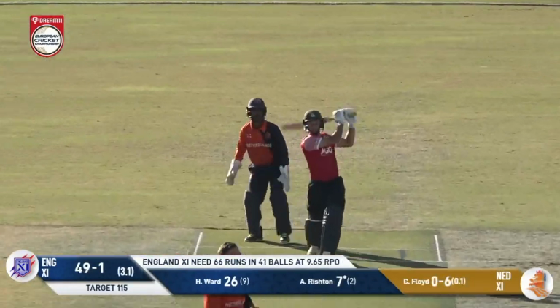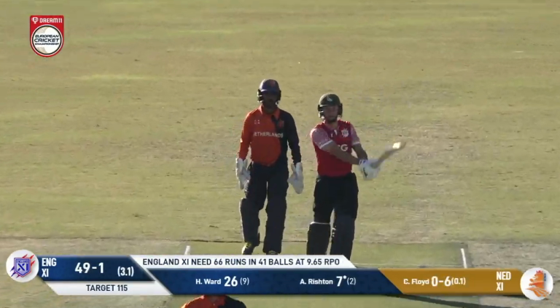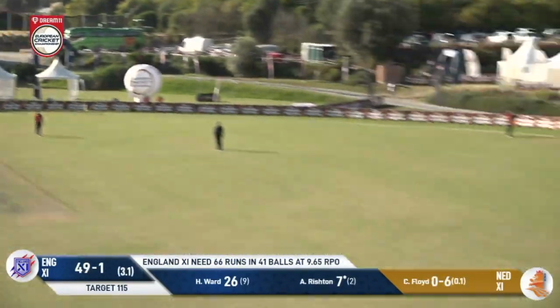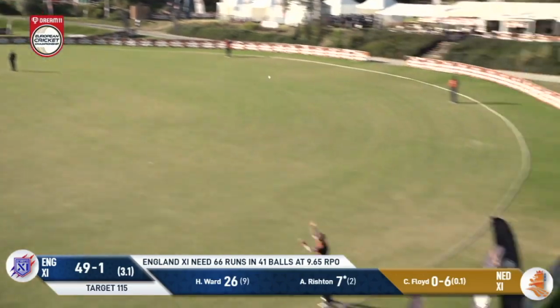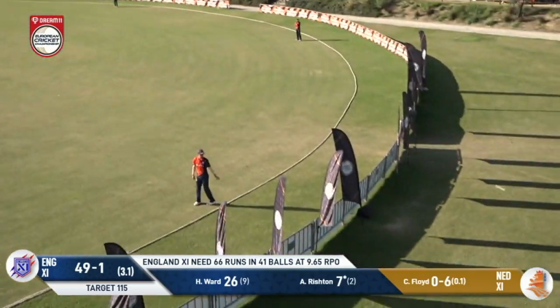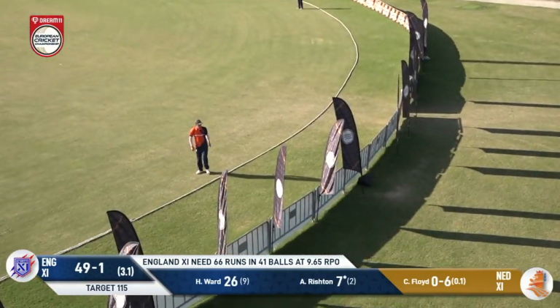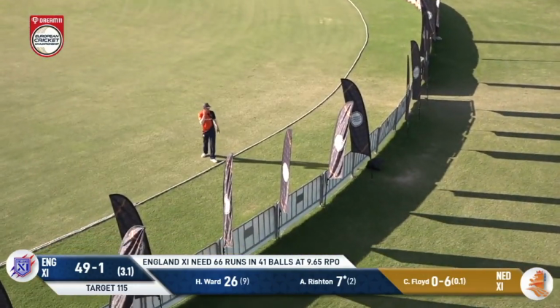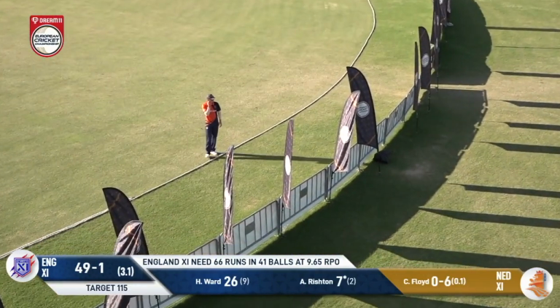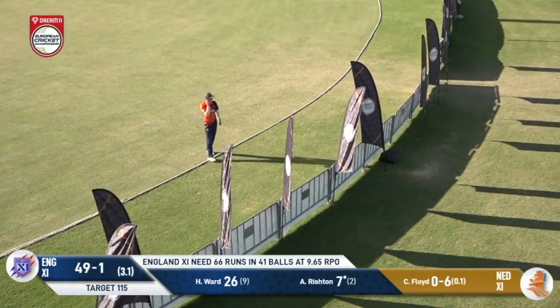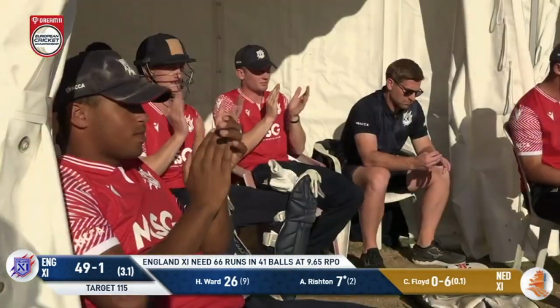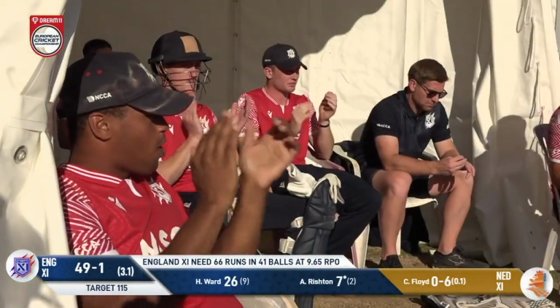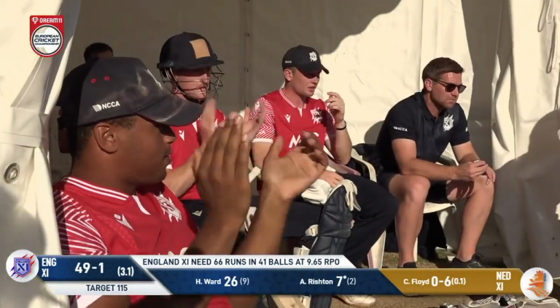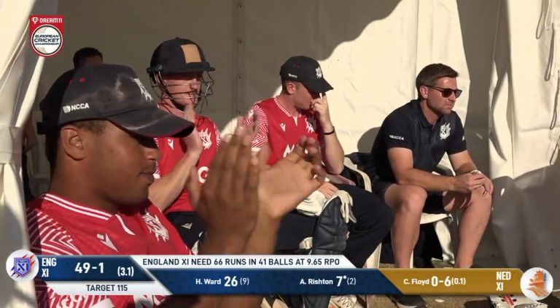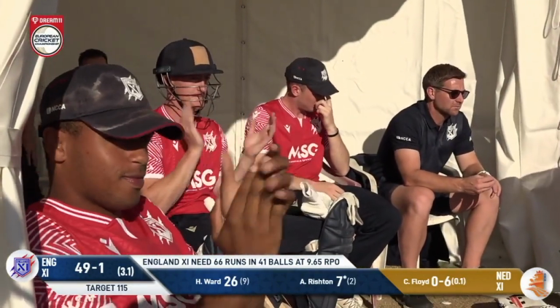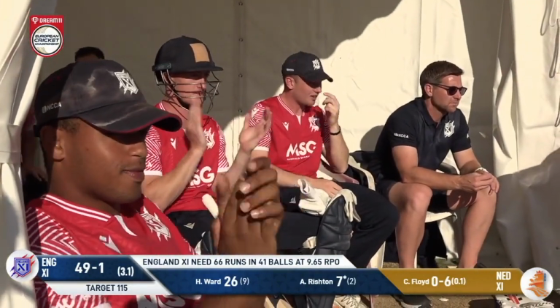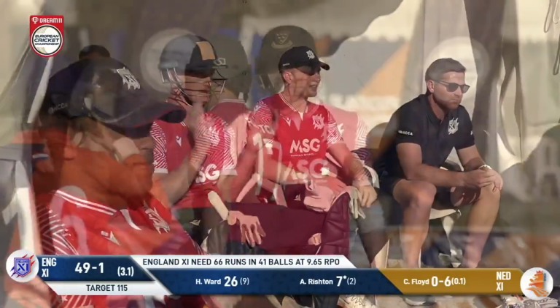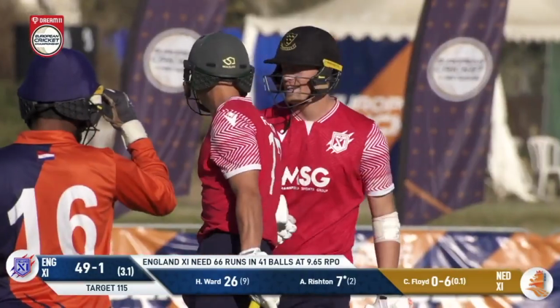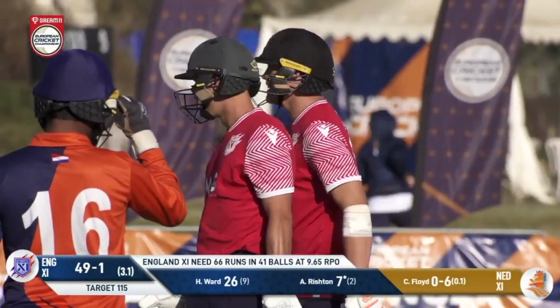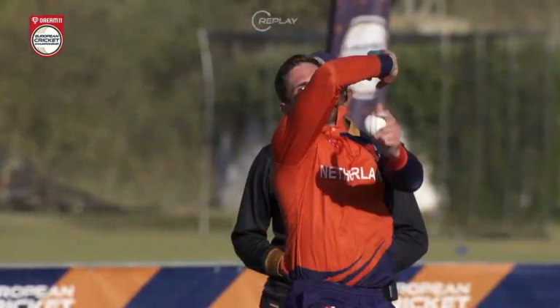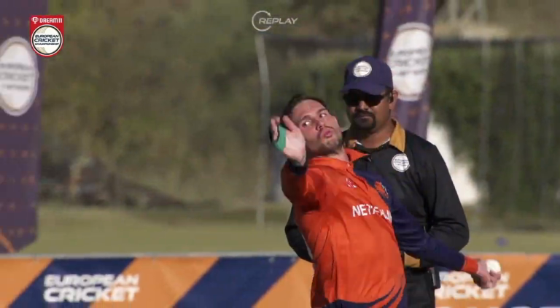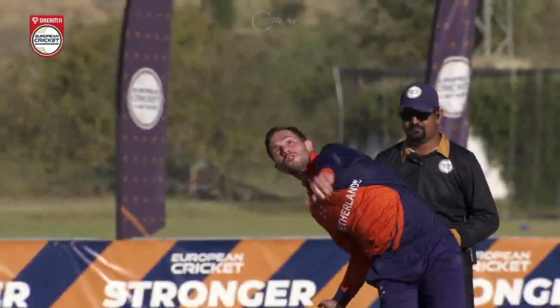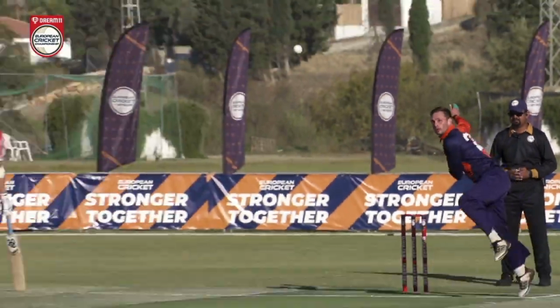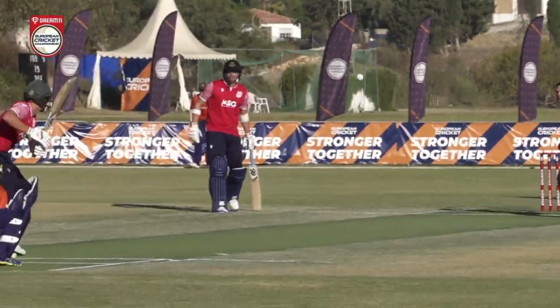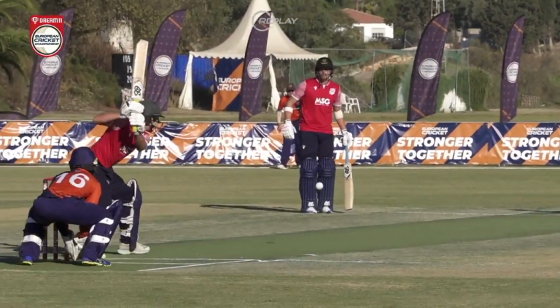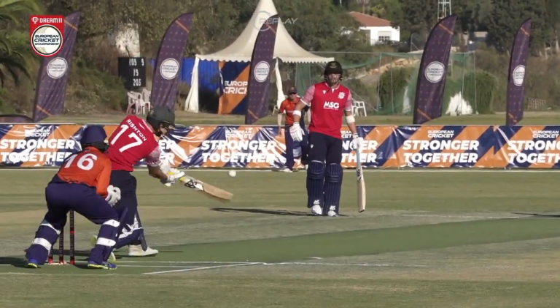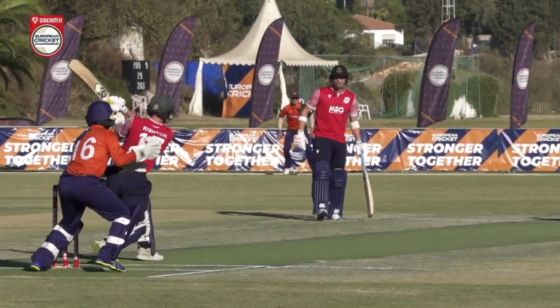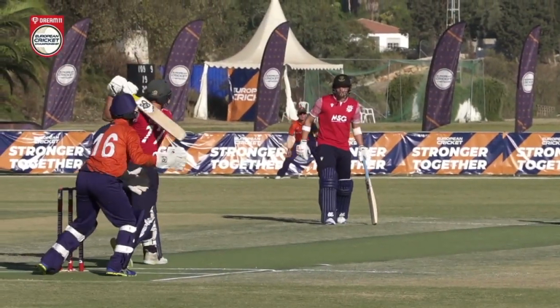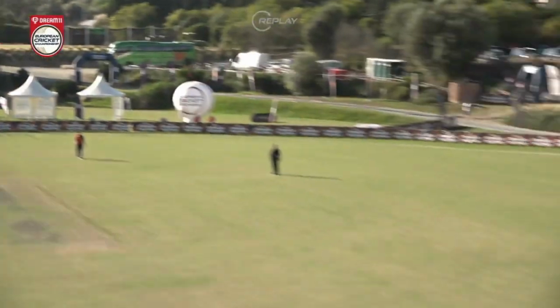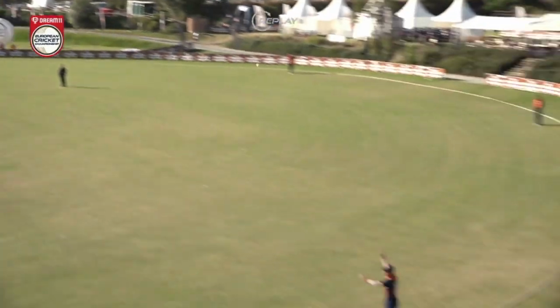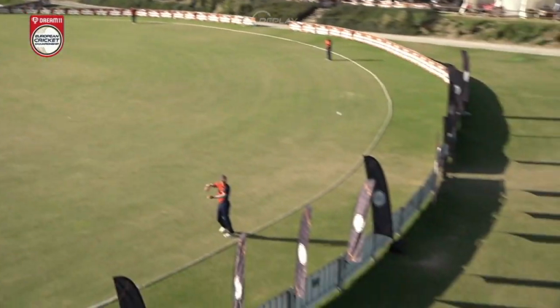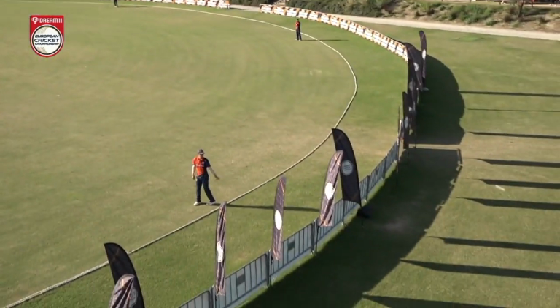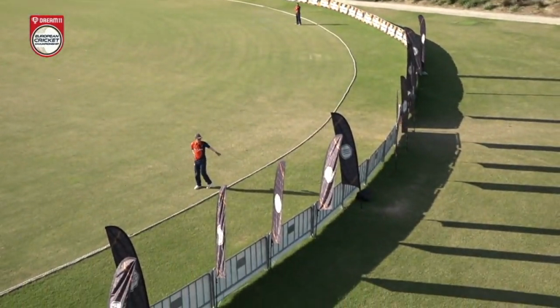Down the ground and that's six more. Andy Rishton always knows his stats — he'll know what he's on, and it's pretty easy to tally up here. He's got 13, and 12 of them have come off the first two balls of Clayton Floyd's spell.